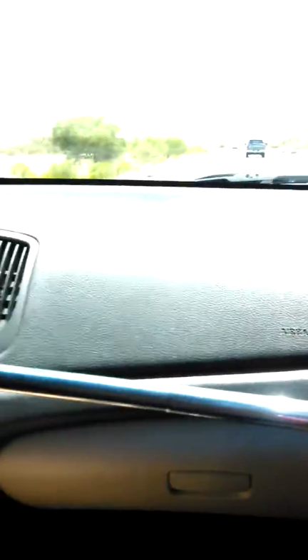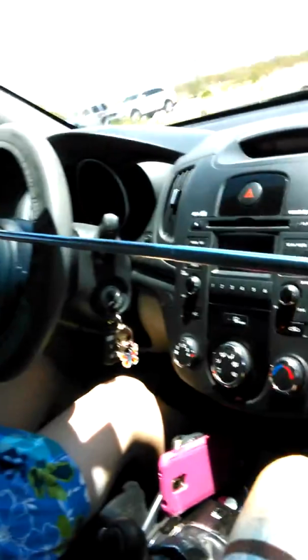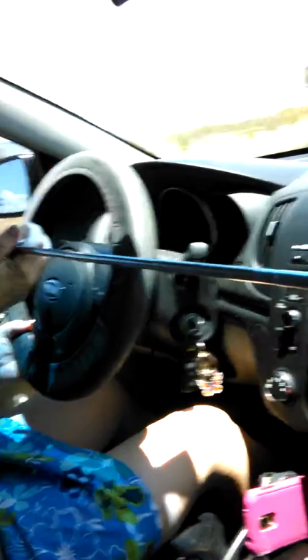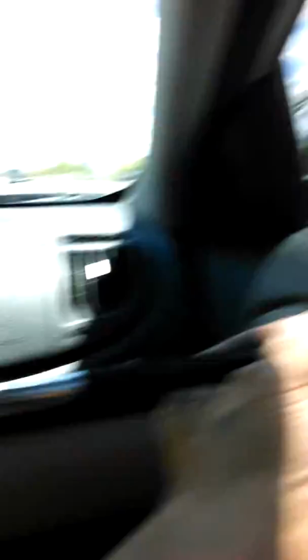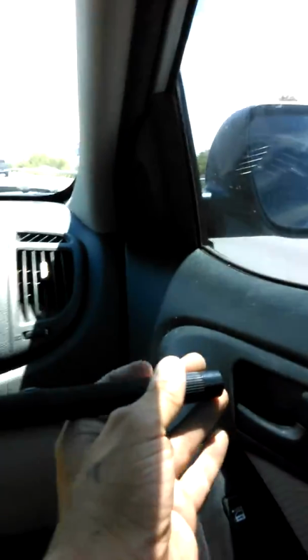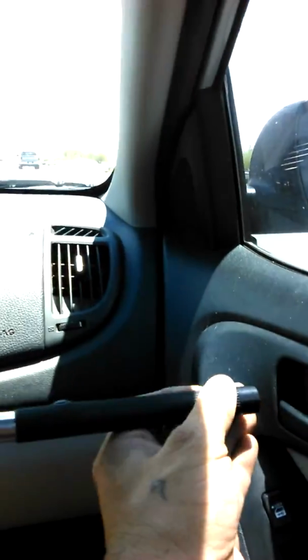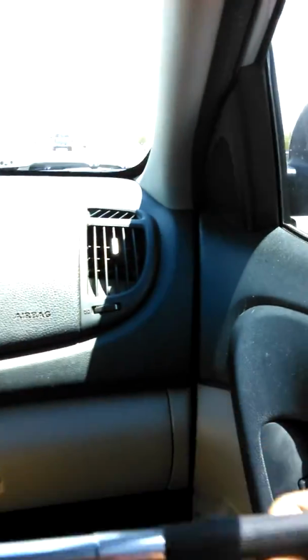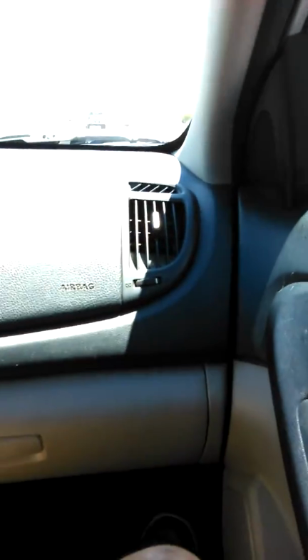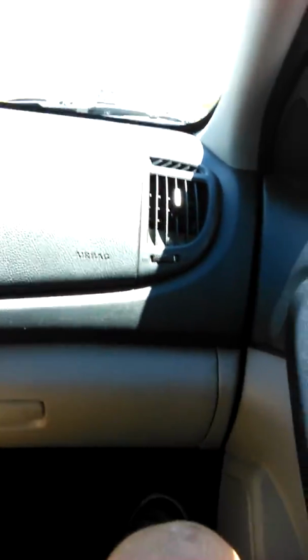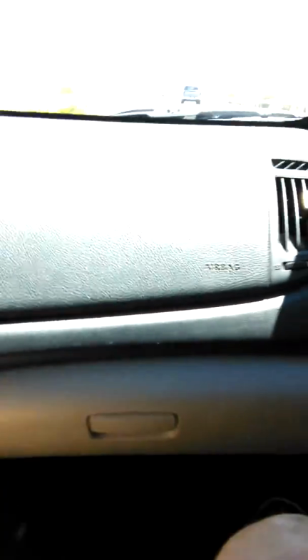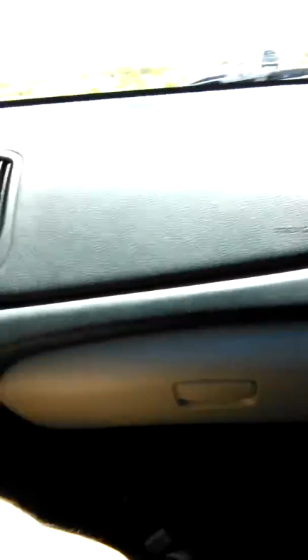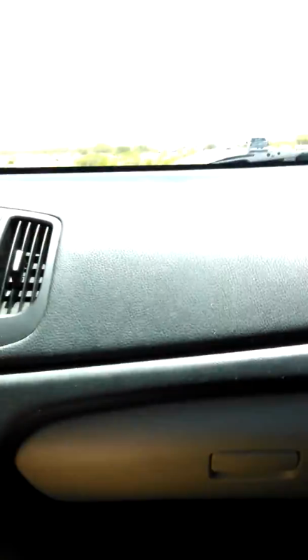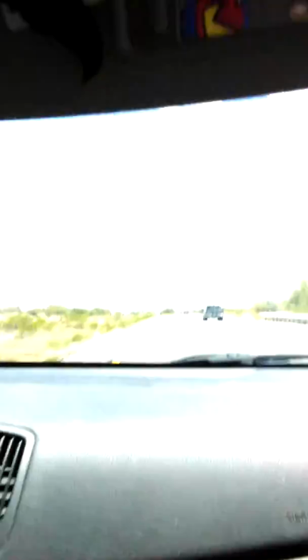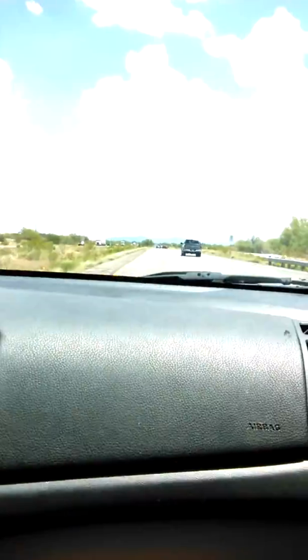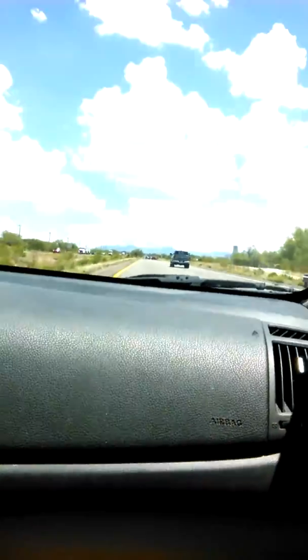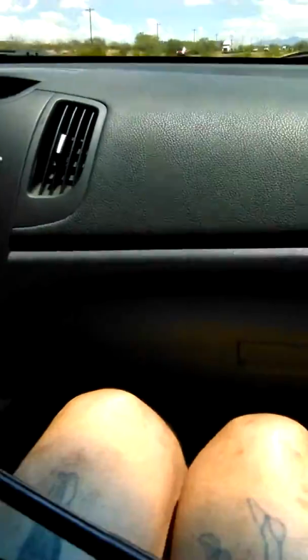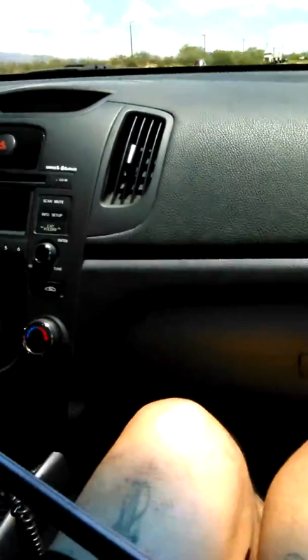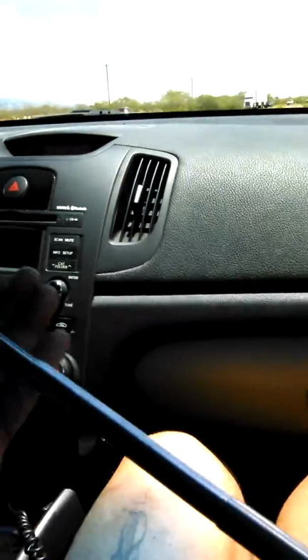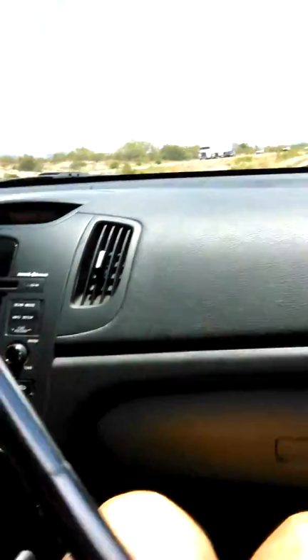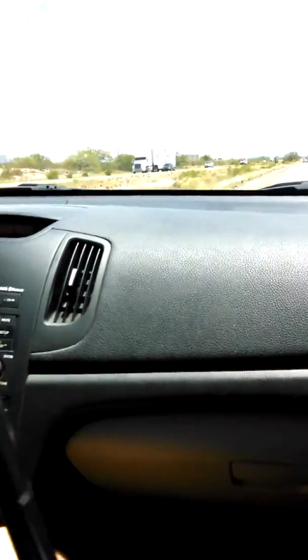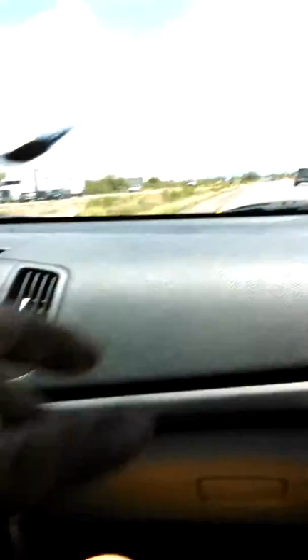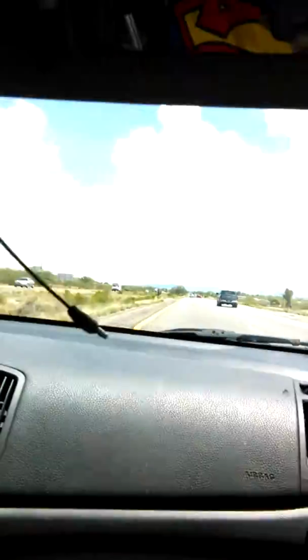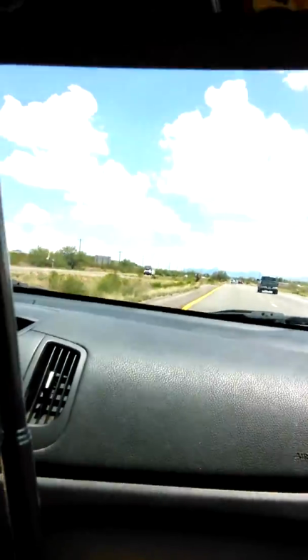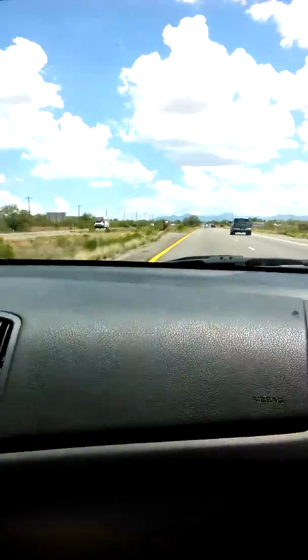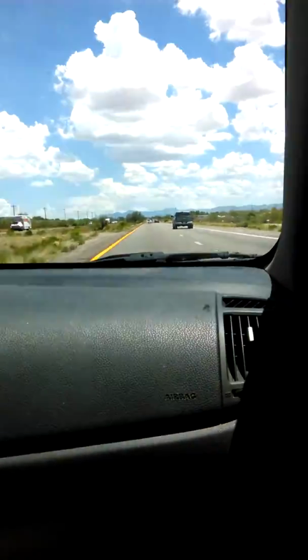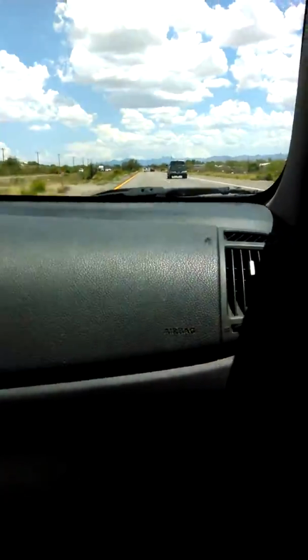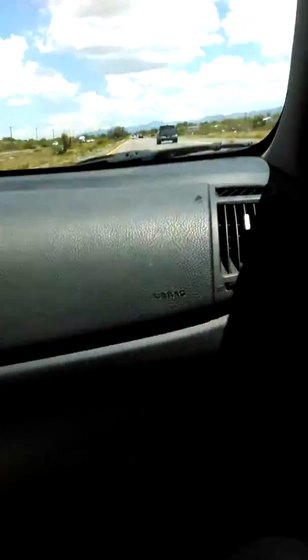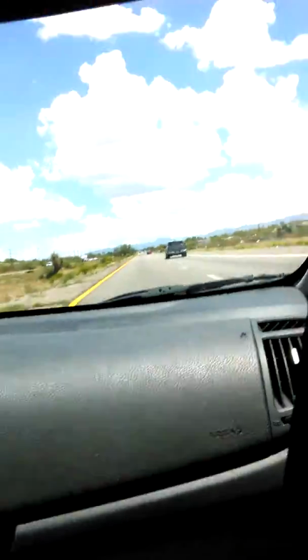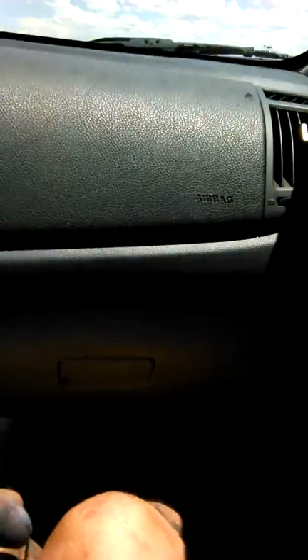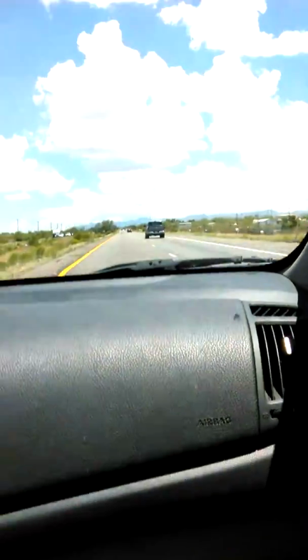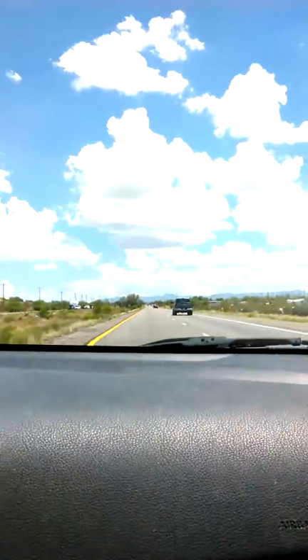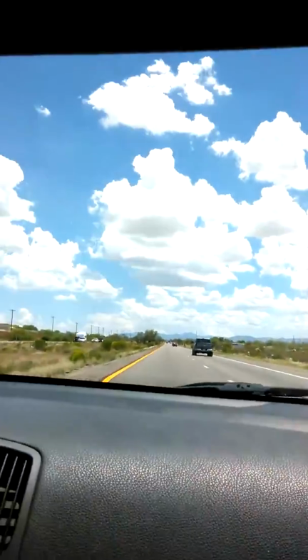It extends almost all the way across the cab, and that's not even including the attachment. I'm going to use it from now on — that's why I'll be getting some videos up better. It's a nice shiny day today.